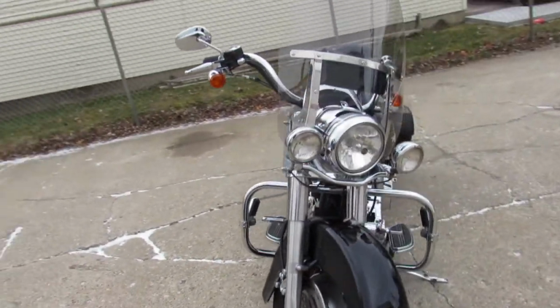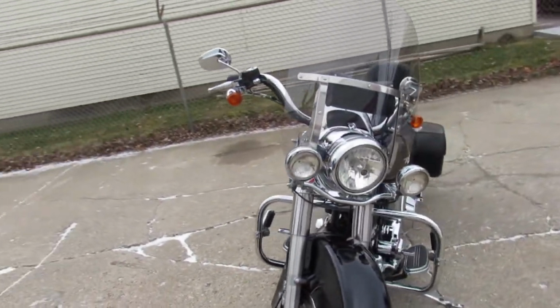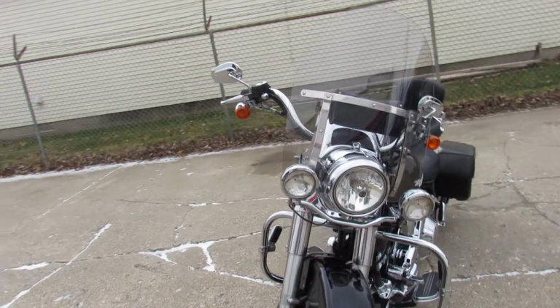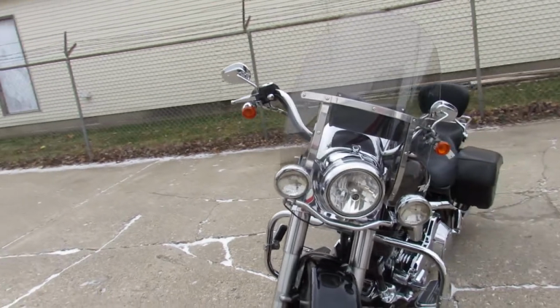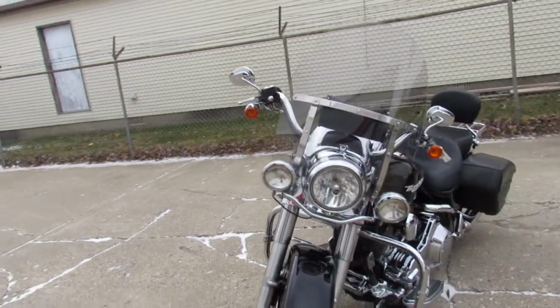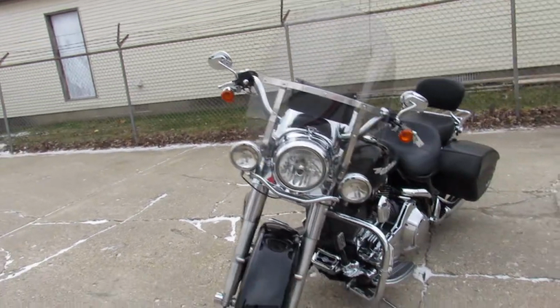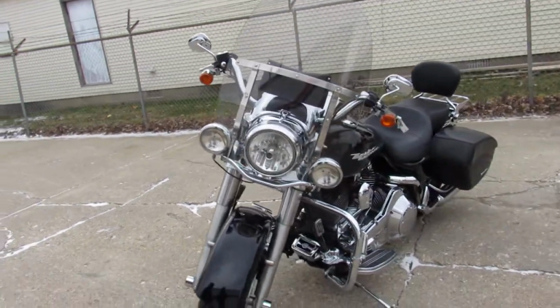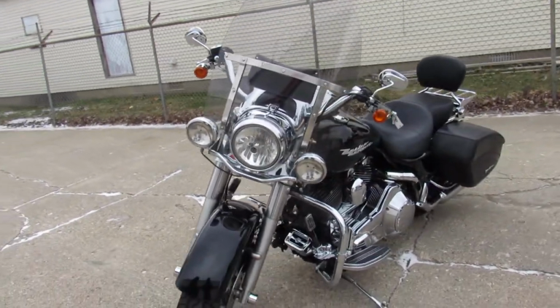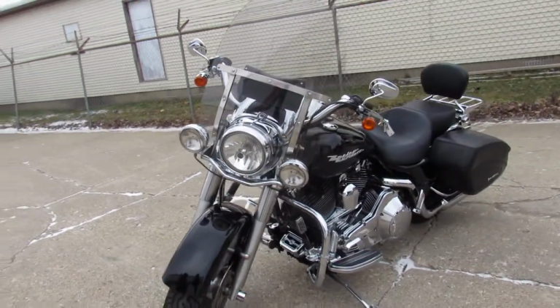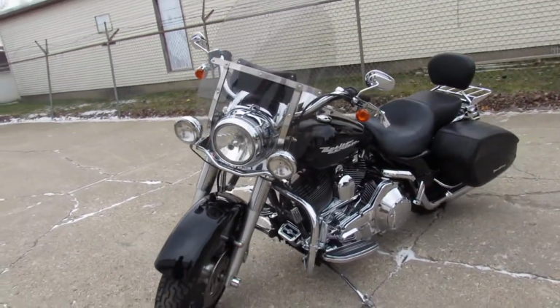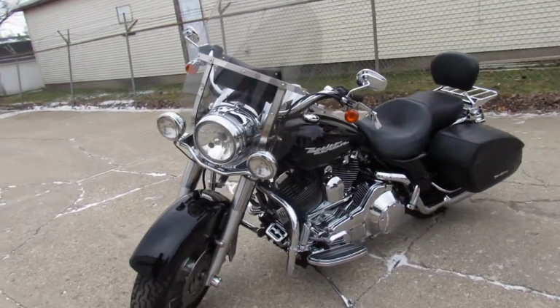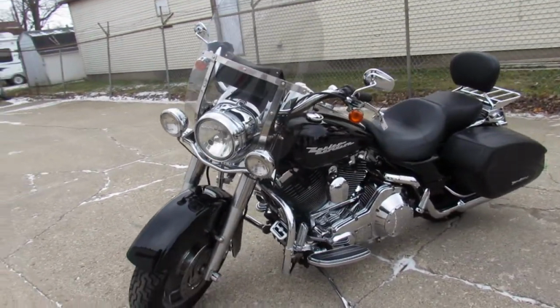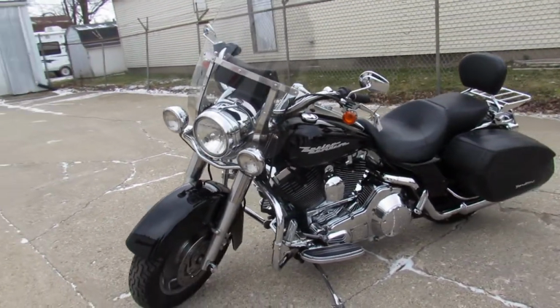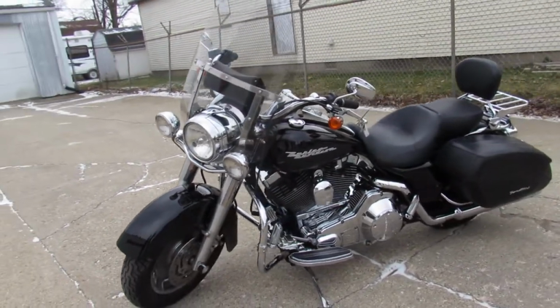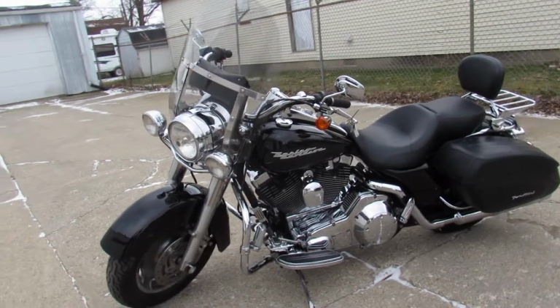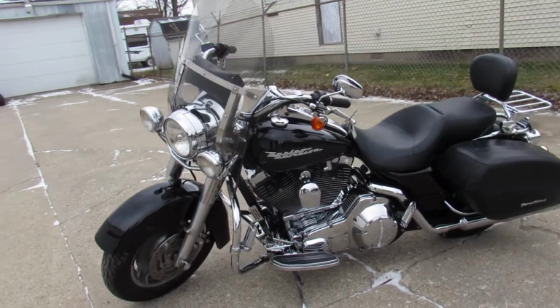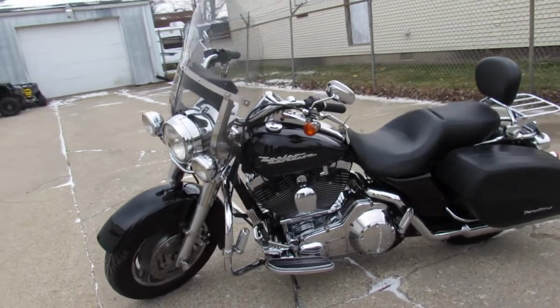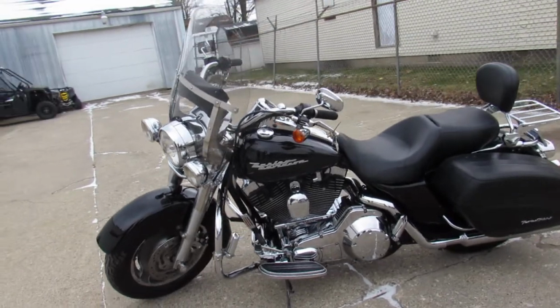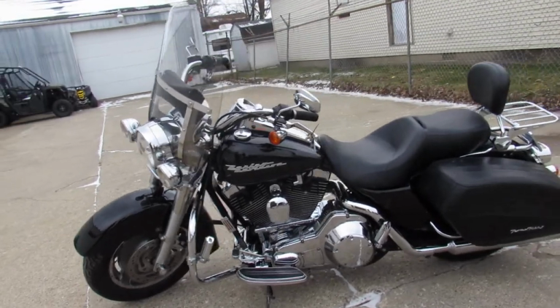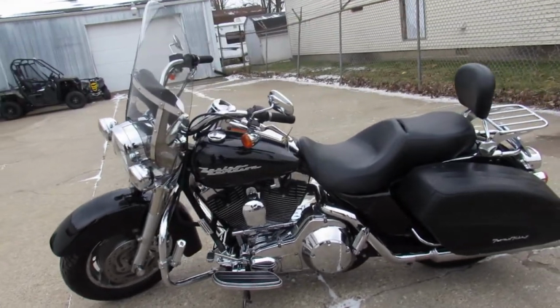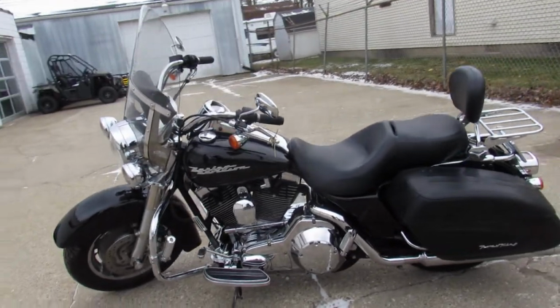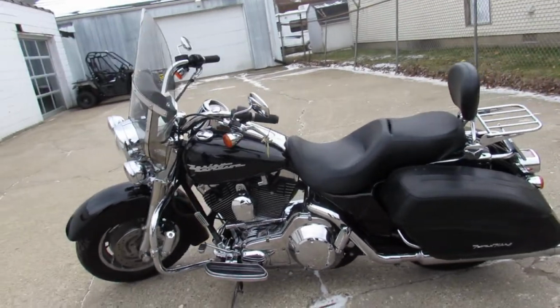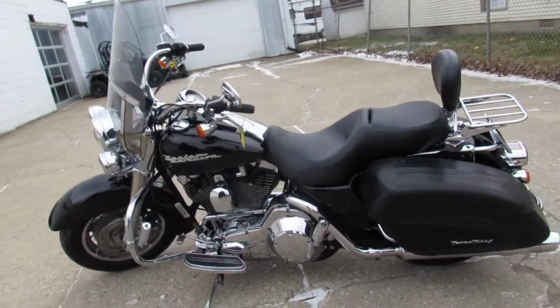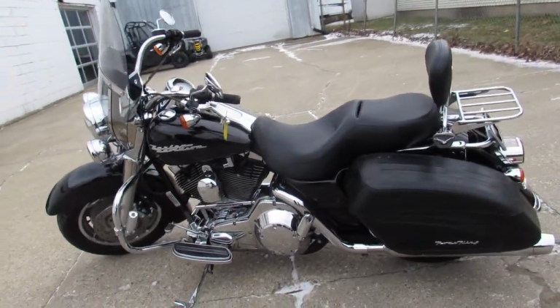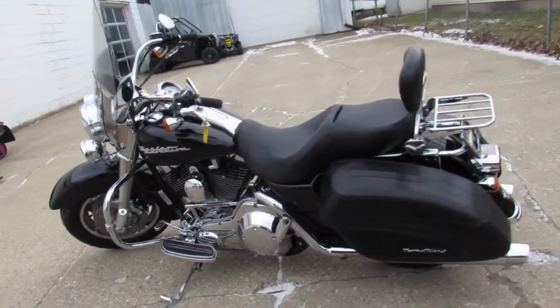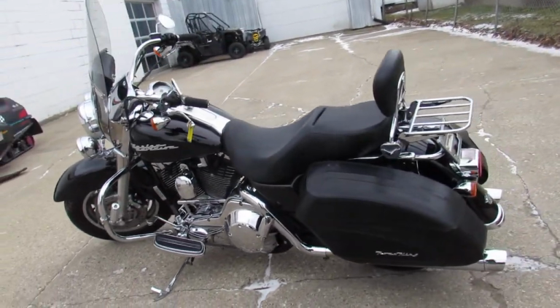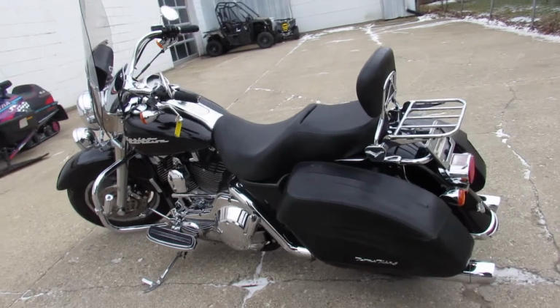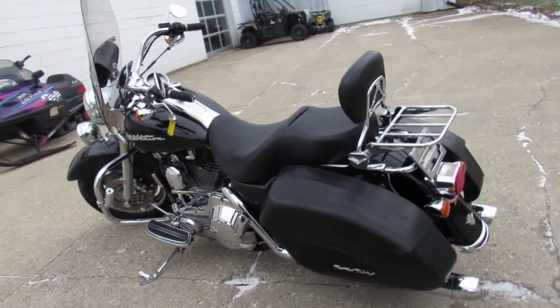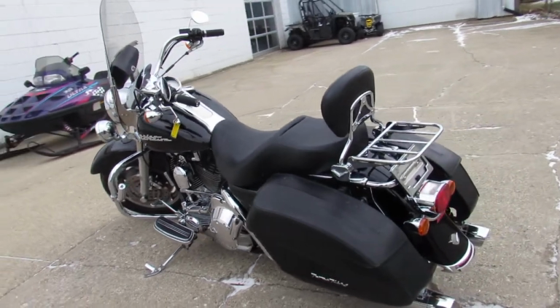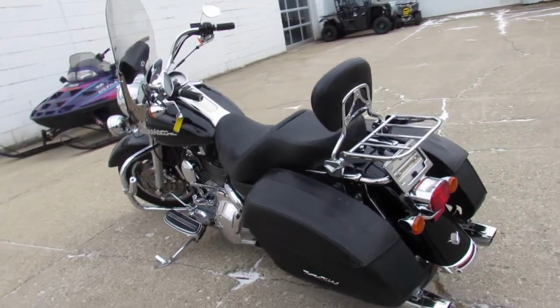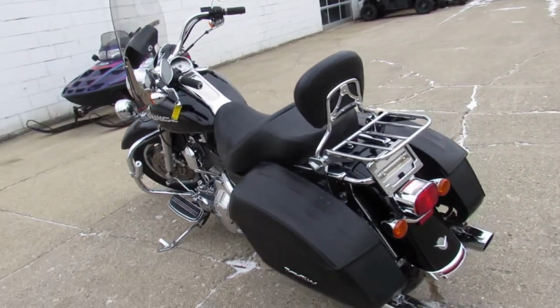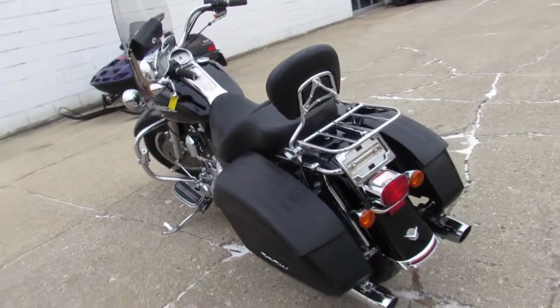This one here is a 2005 Vivid Gloss Black paint. Tons of chrome, it's got it all — windshield, backrest, saddlebags, upgraded floorboards, tons of chrome. And the Screaming Eagle exhaust makes this Road King sound as cool as it looks, guys.